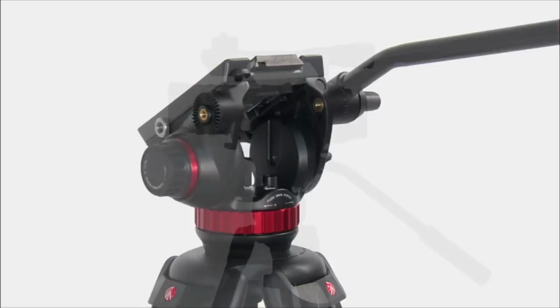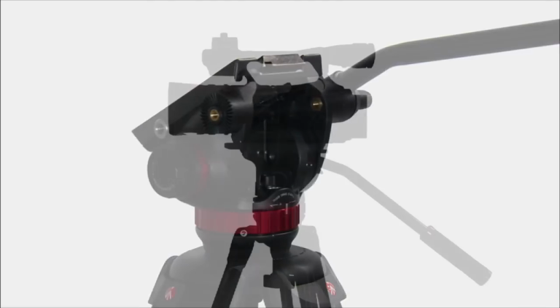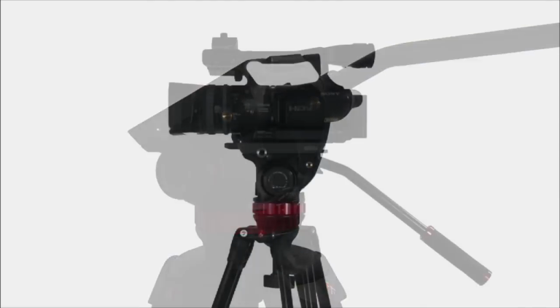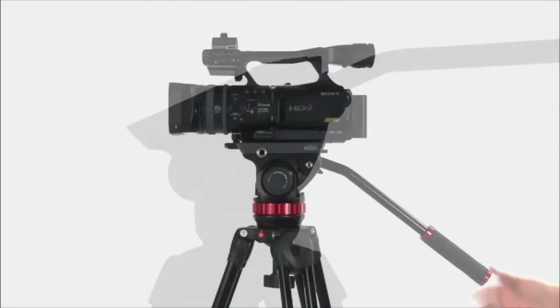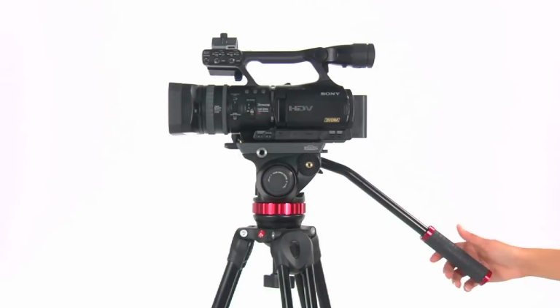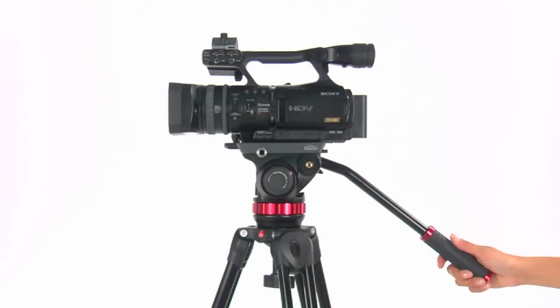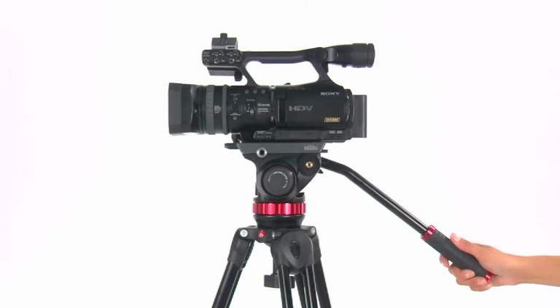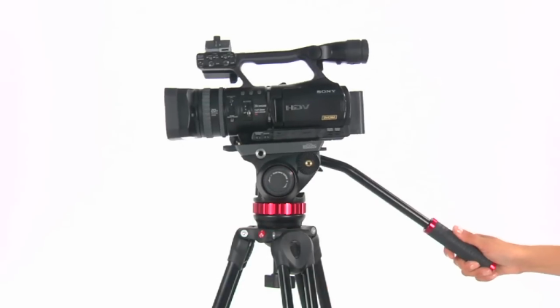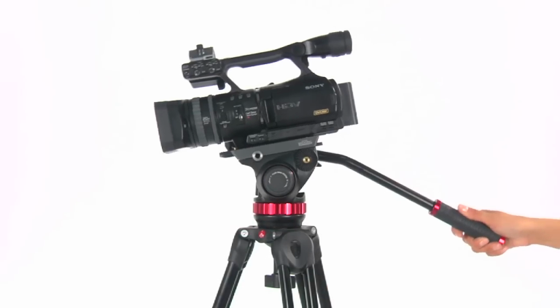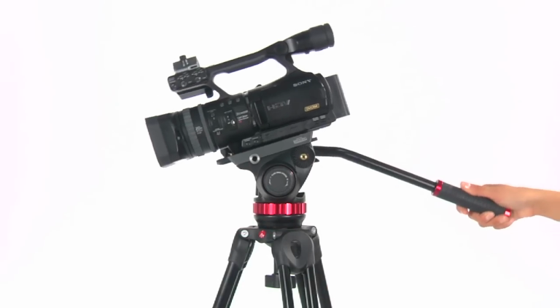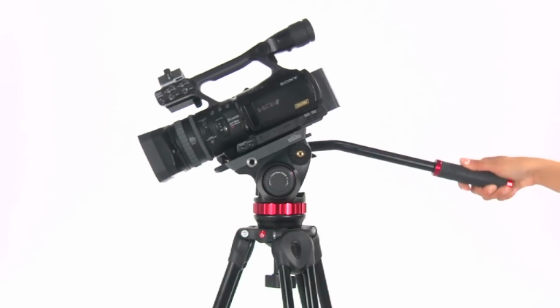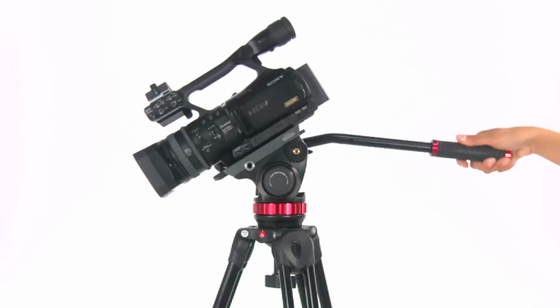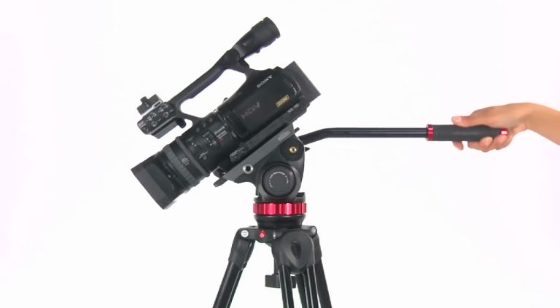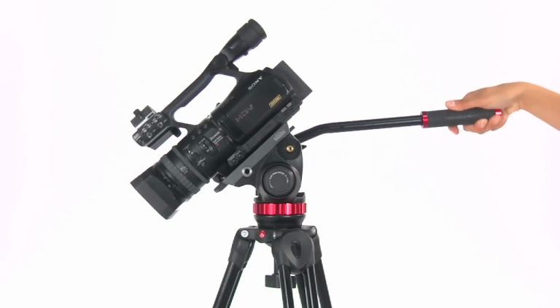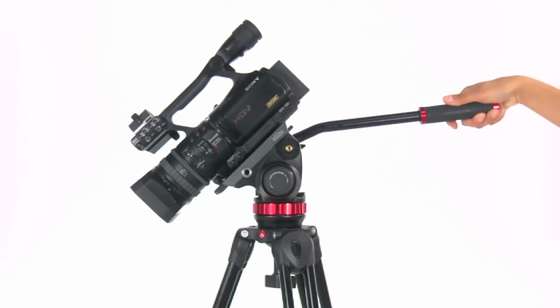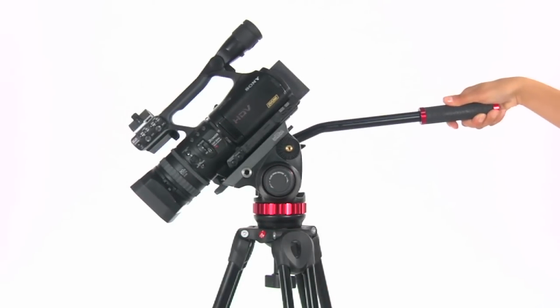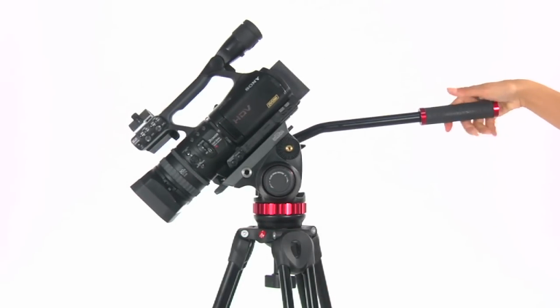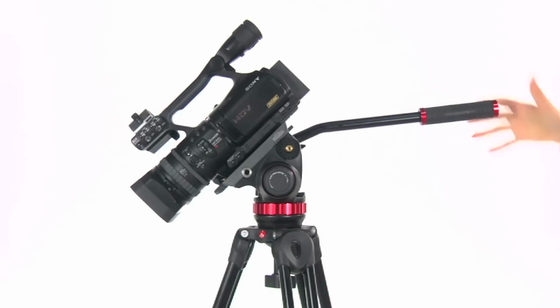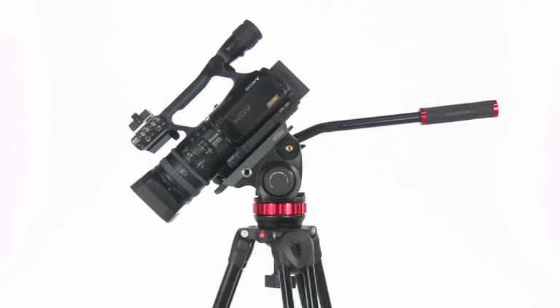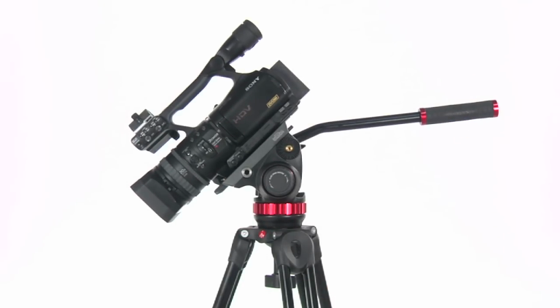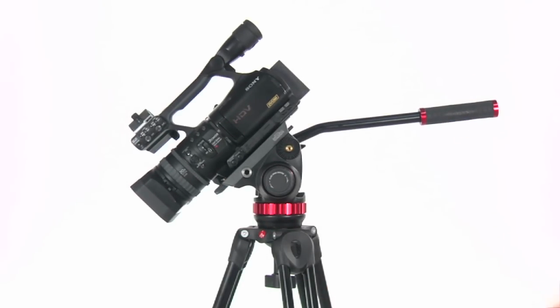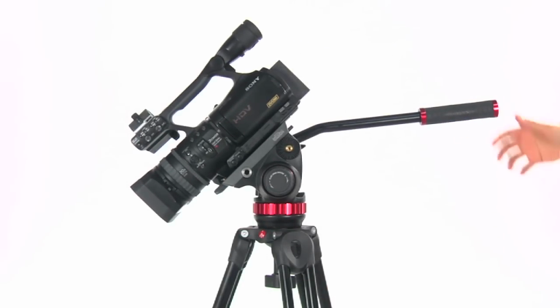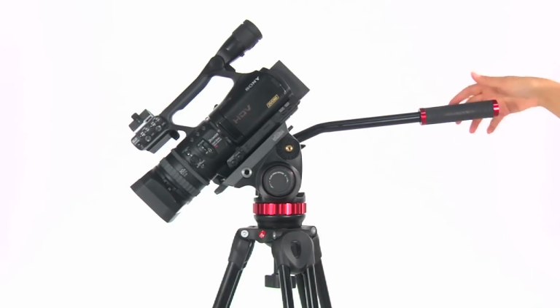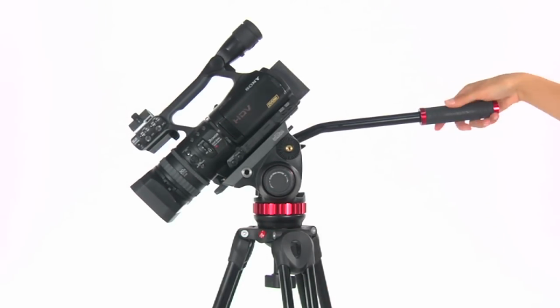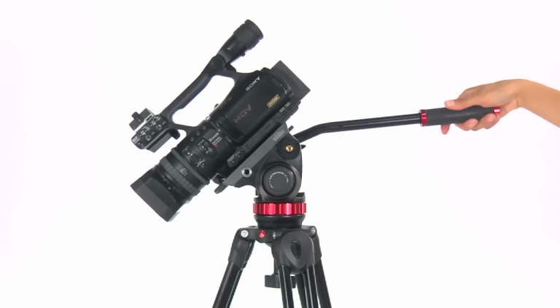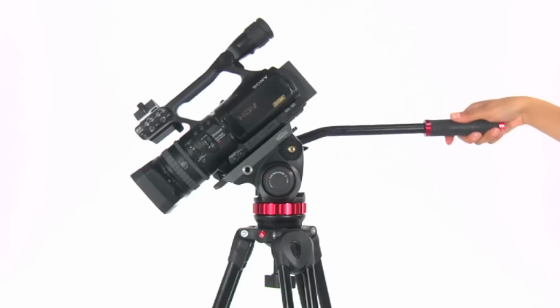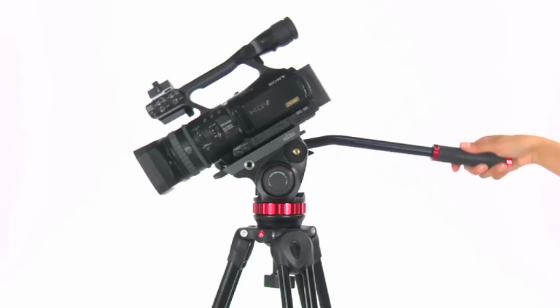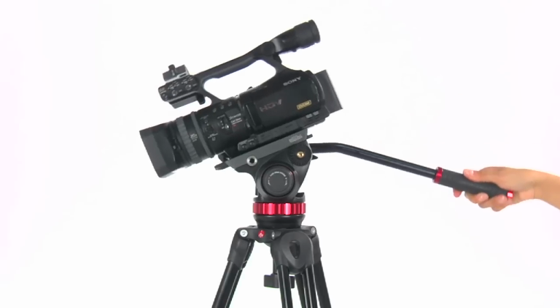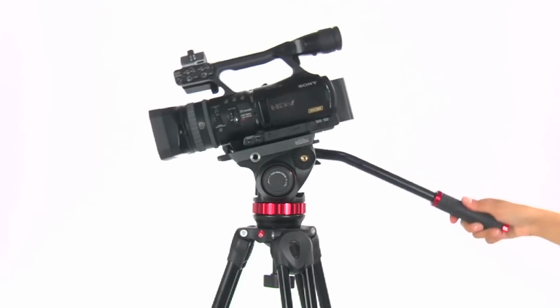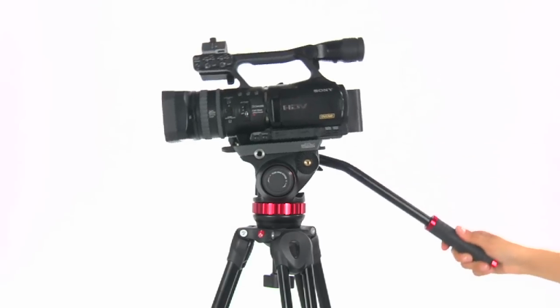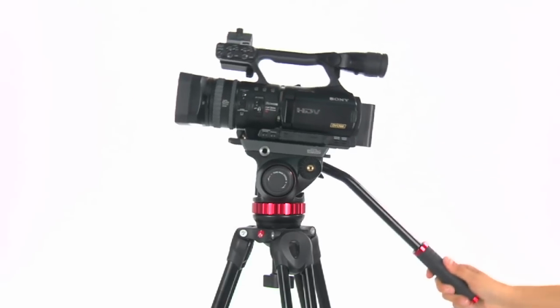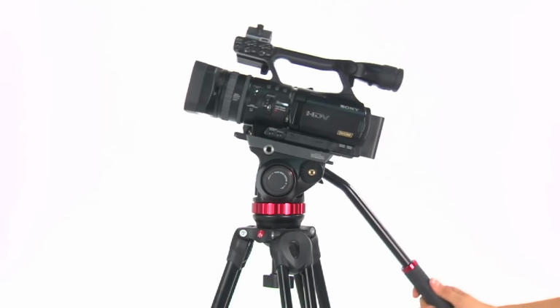The head offers a 4kg counterbalance, helping the user support the camera during shooting and making it easier to control.